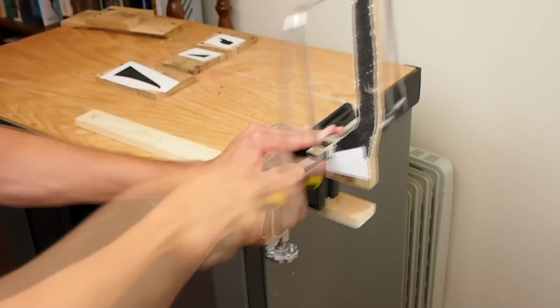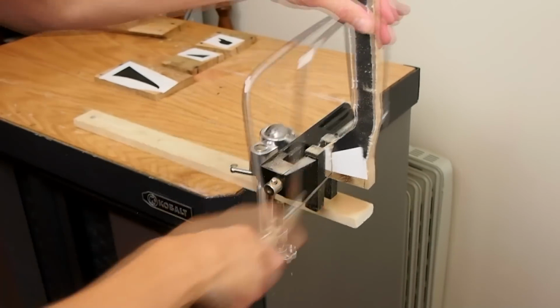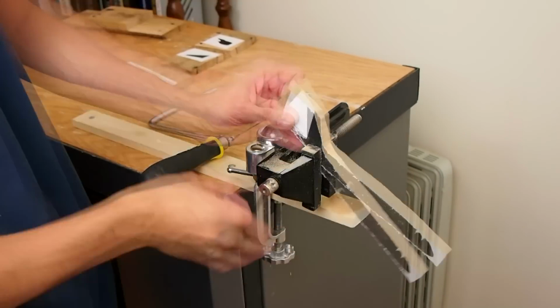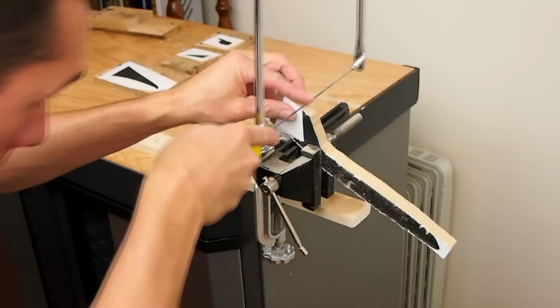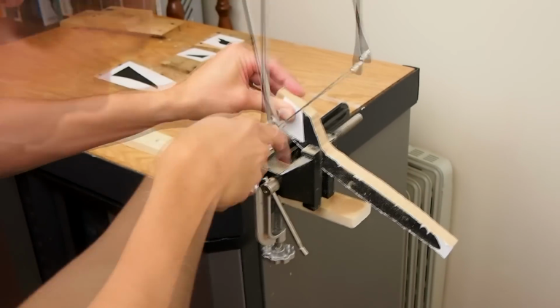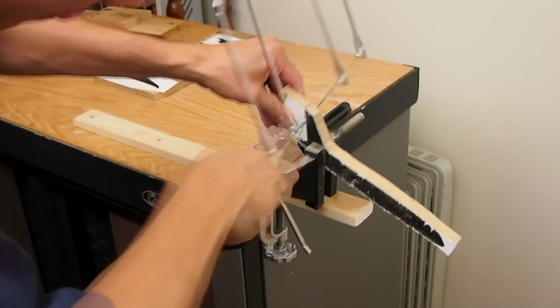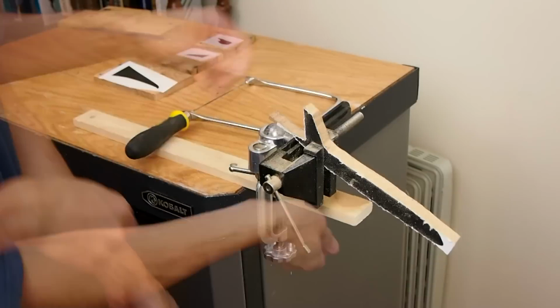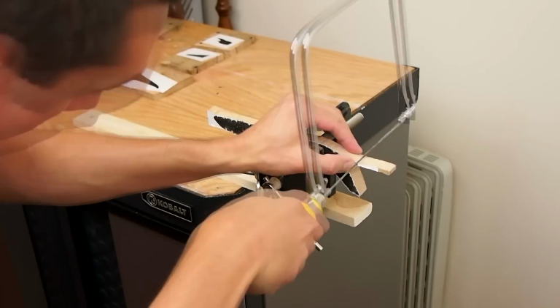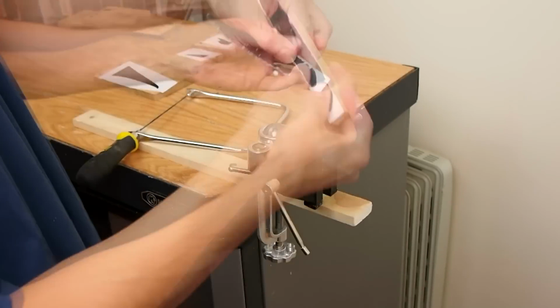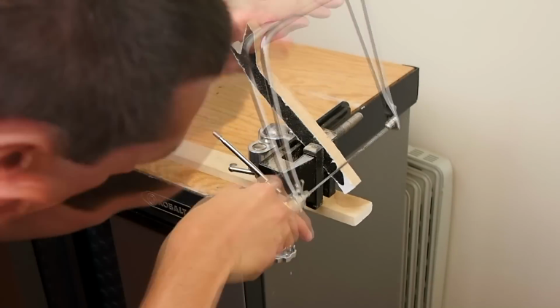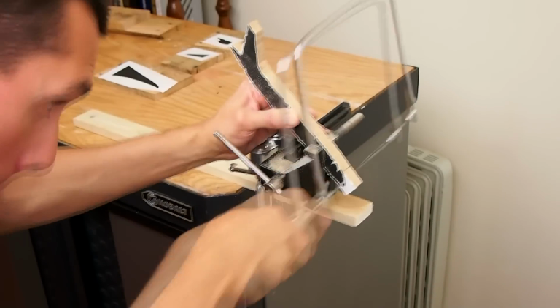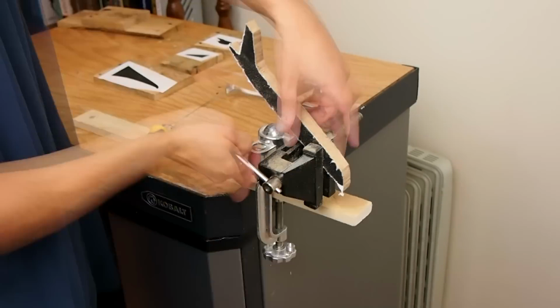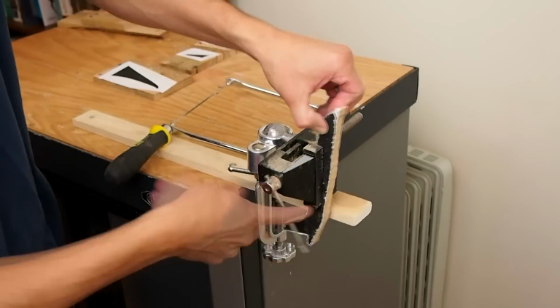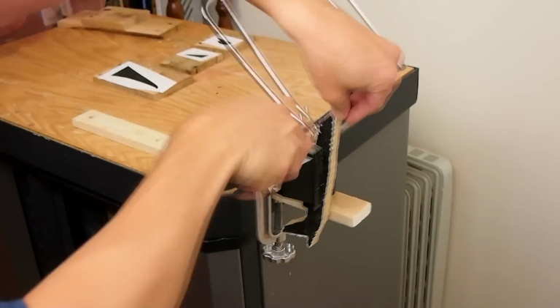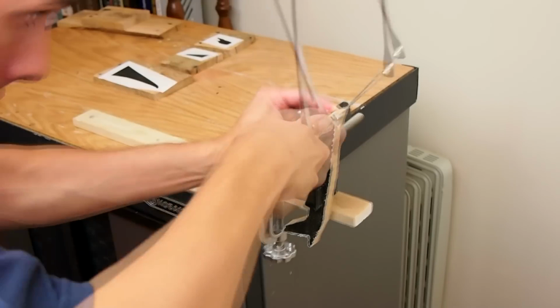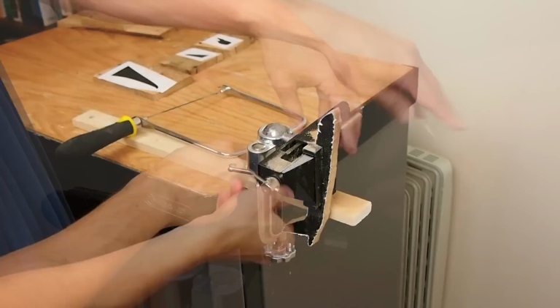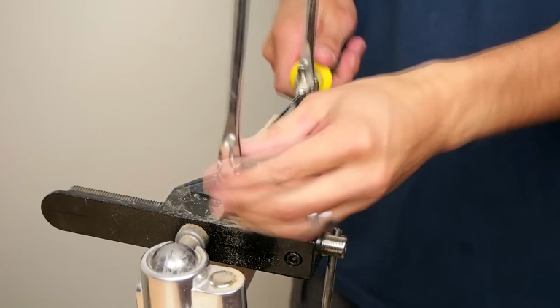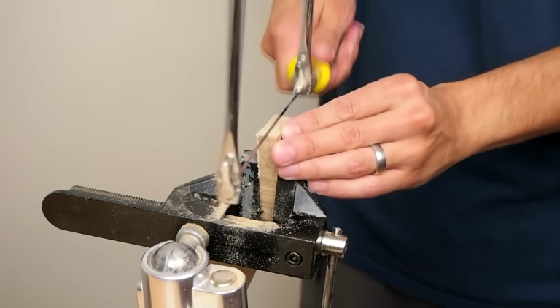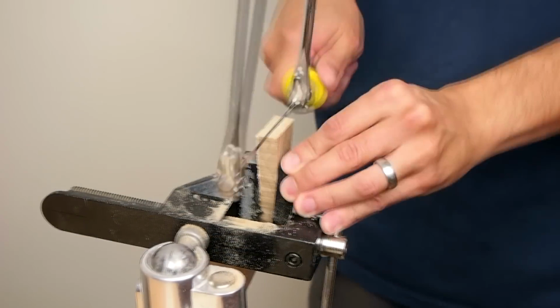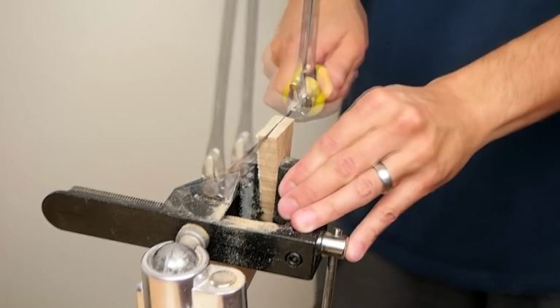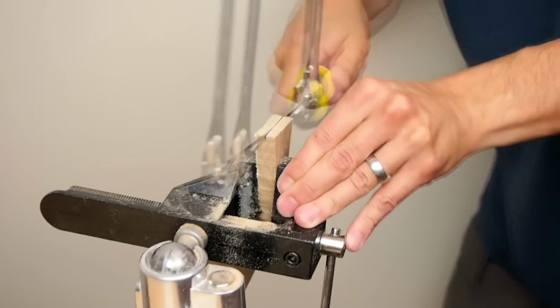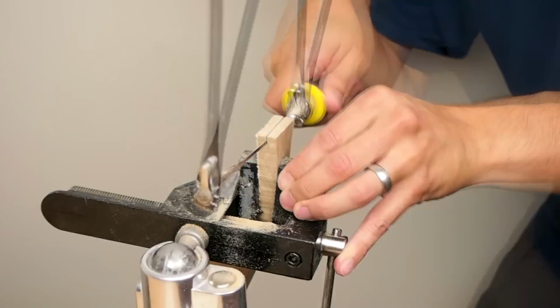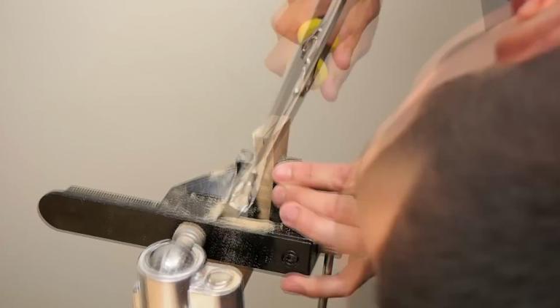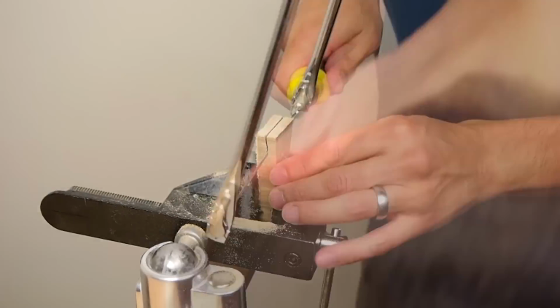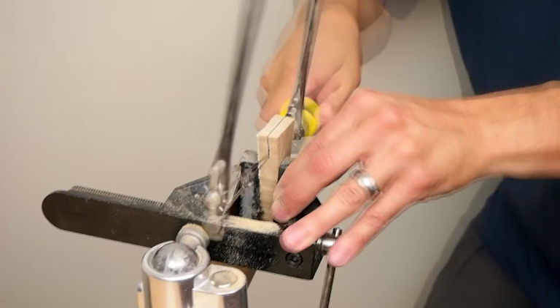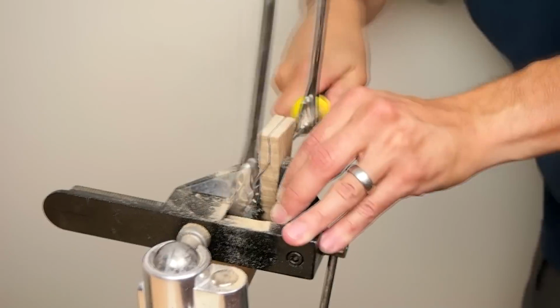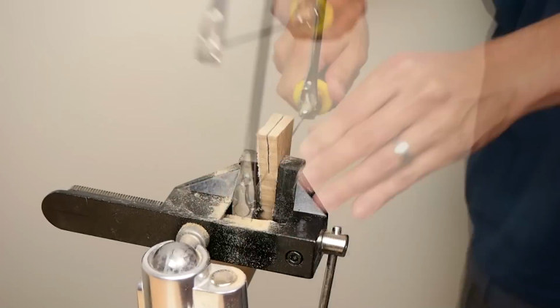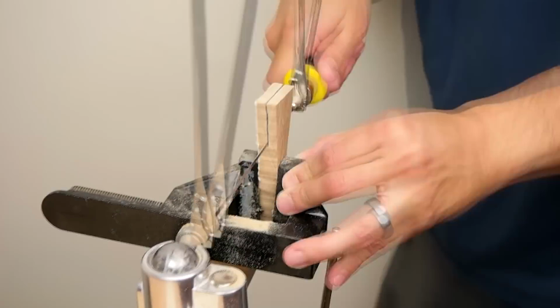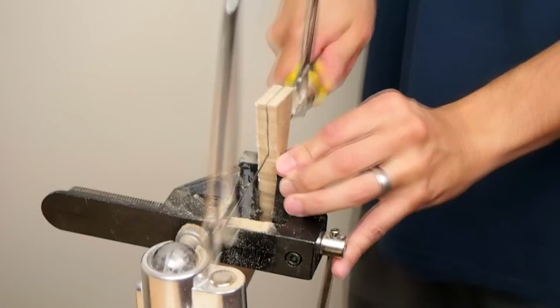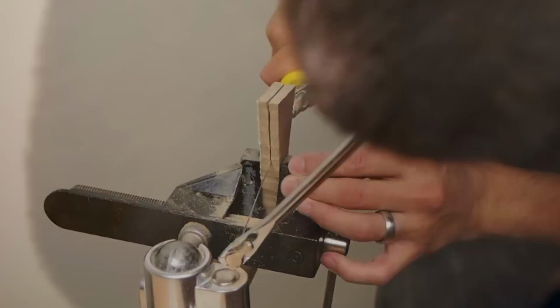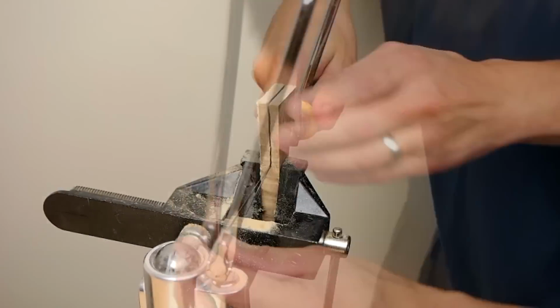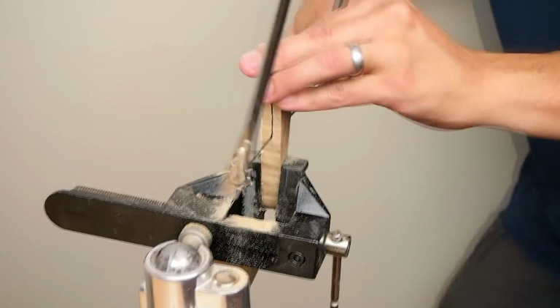I cut out the fuselage, two engines, but only one wing and one horizontal stabilizer. Then I cut the wing and horizontal stabilizer pieces in half to make two thin wings and two thin stabilizers.